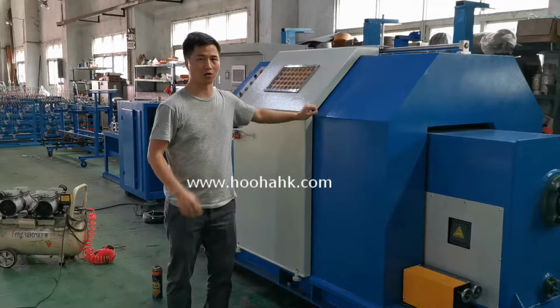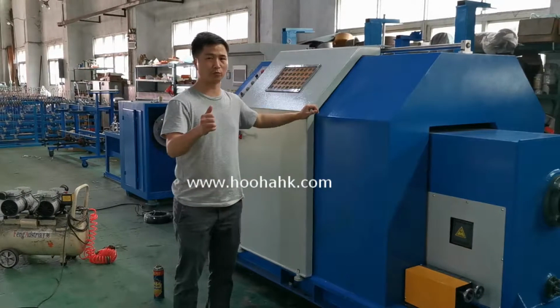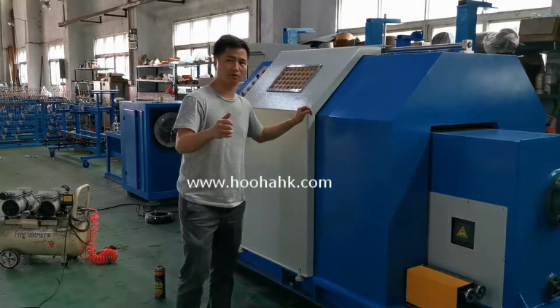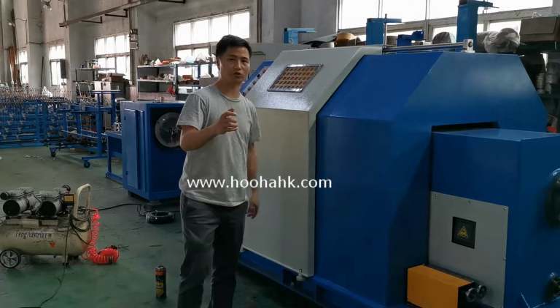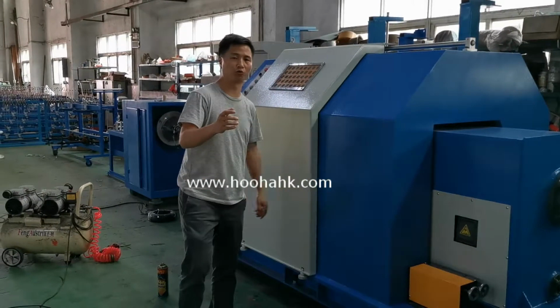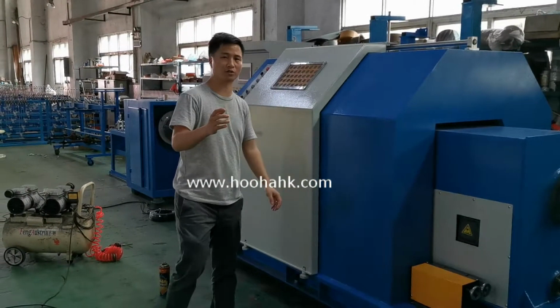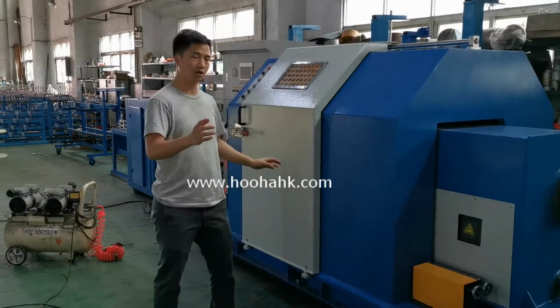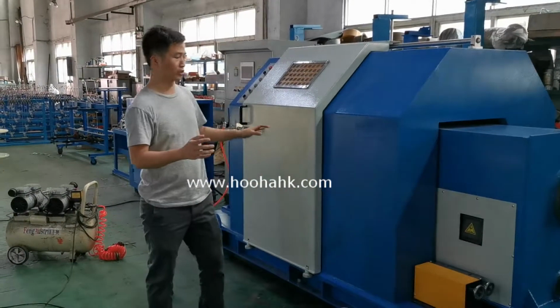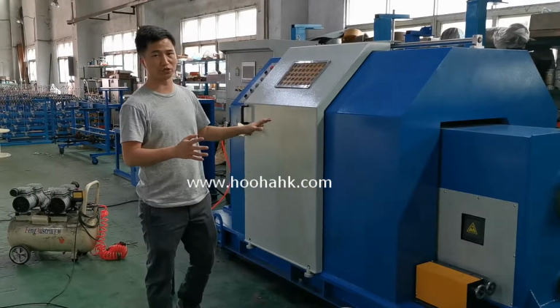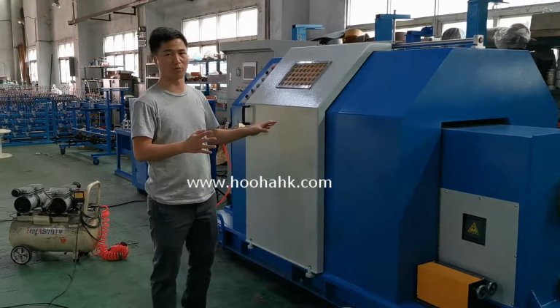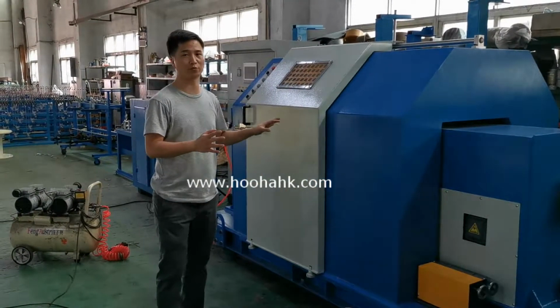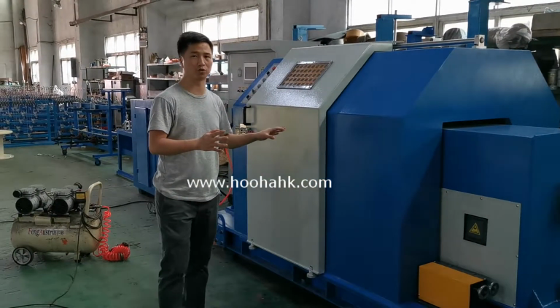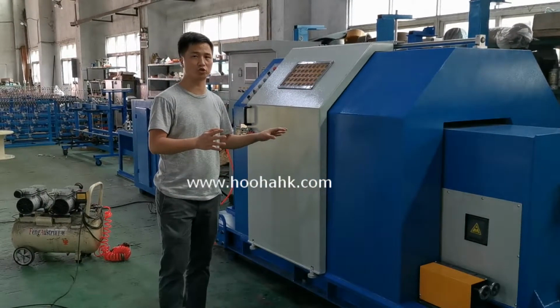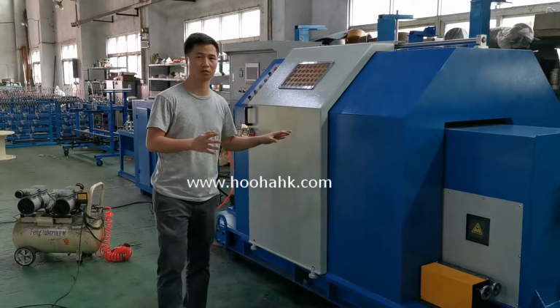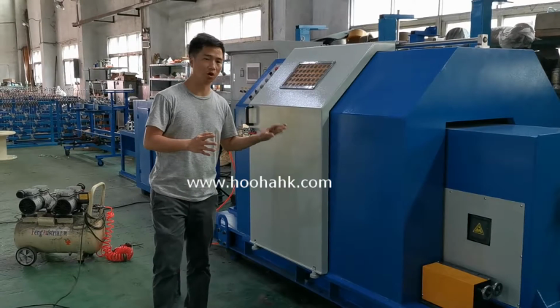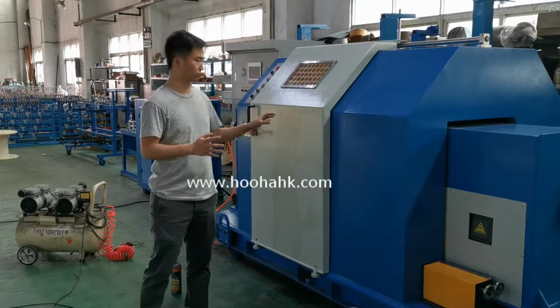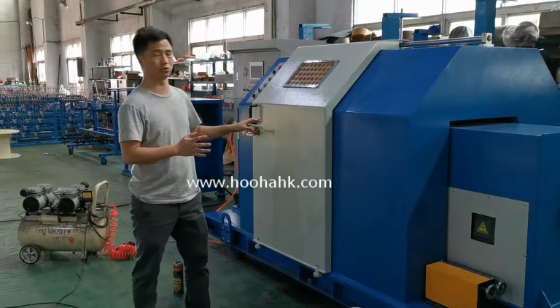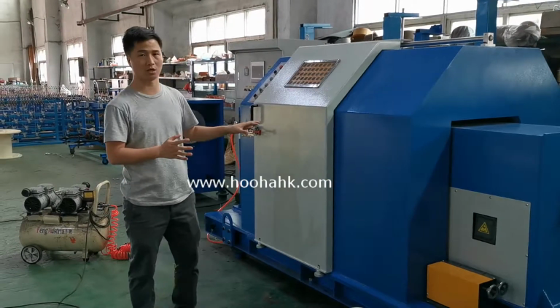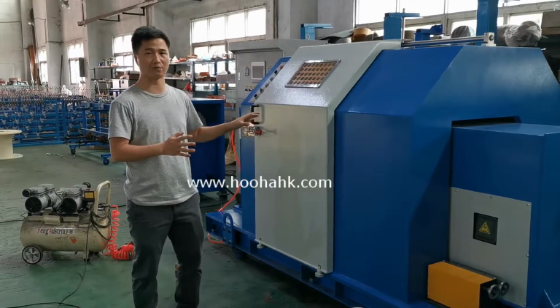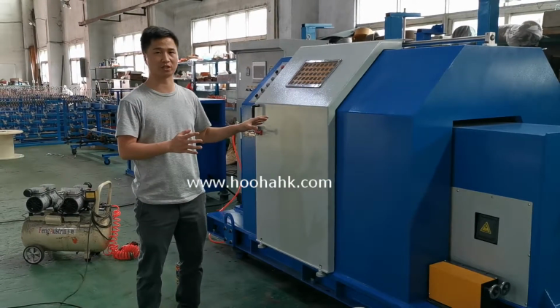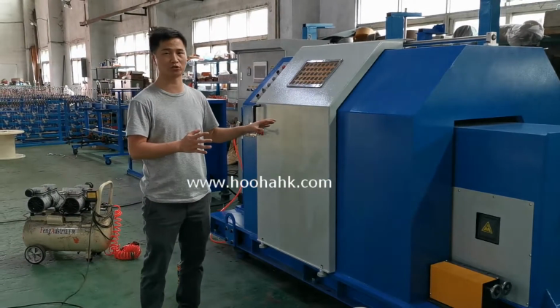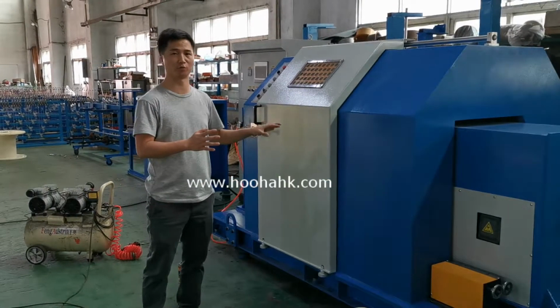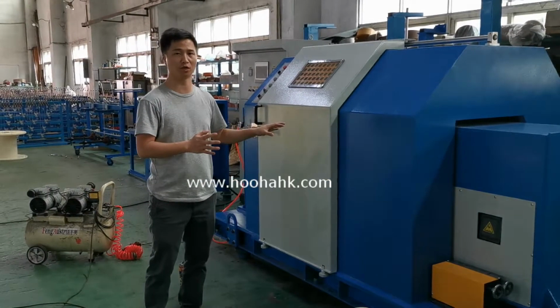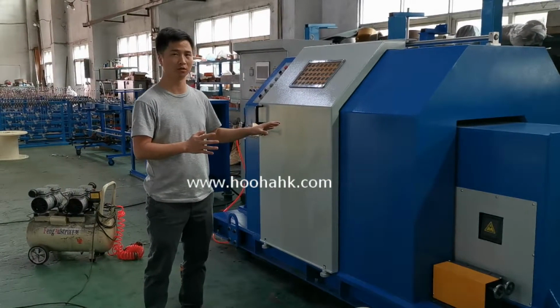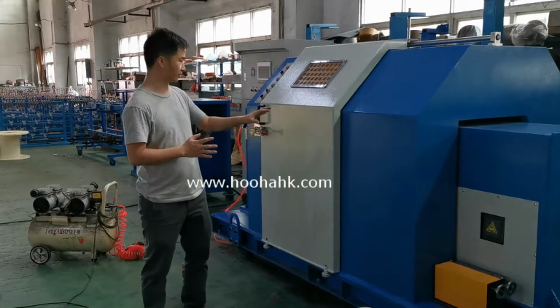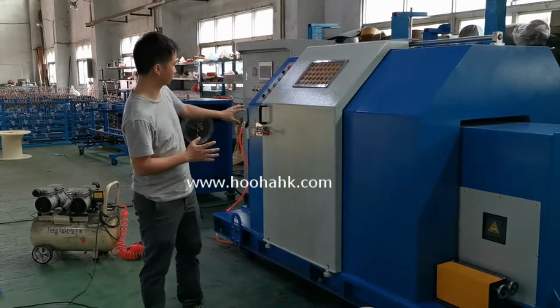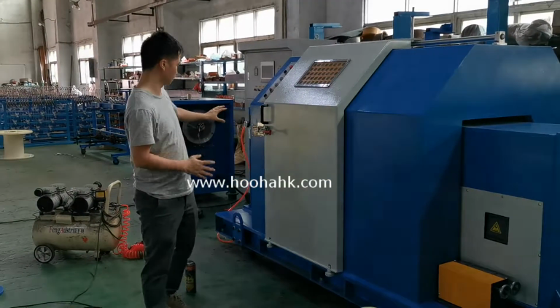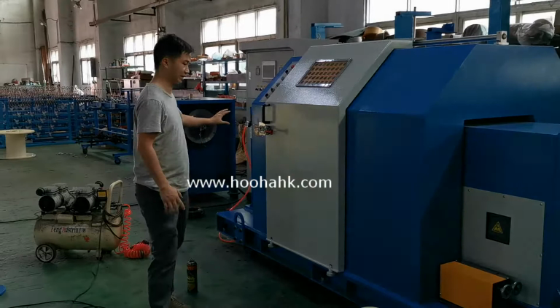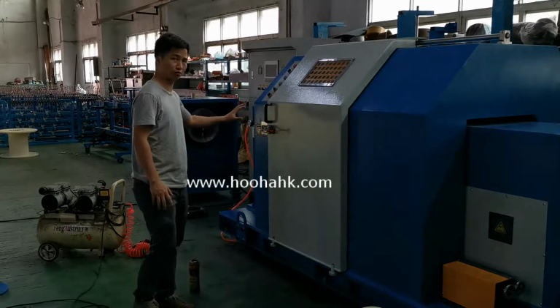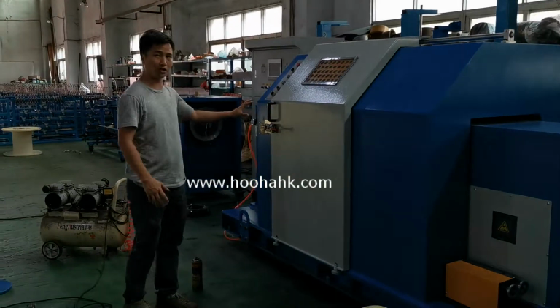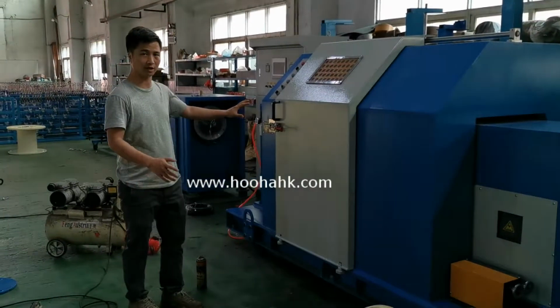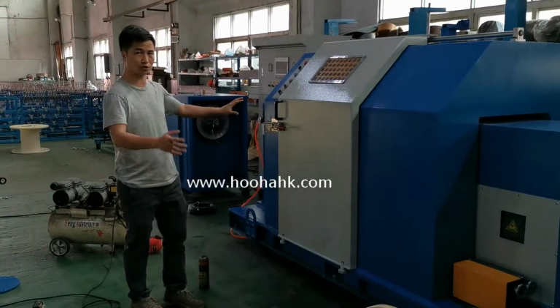Hello everyone, this is Fuha's testing machine loadings for two agents. Hope to have our clients earn more money. This is our production online, as you see.